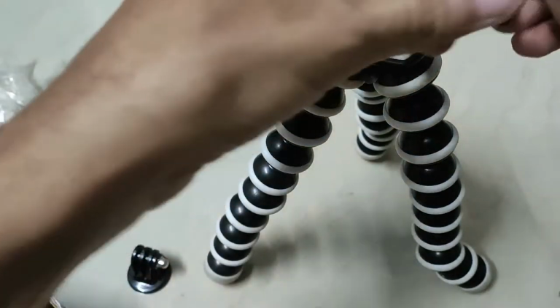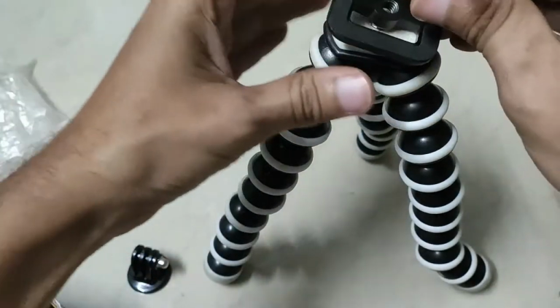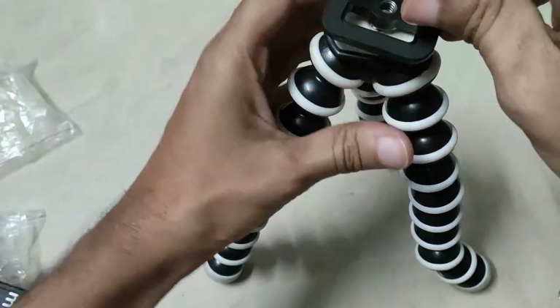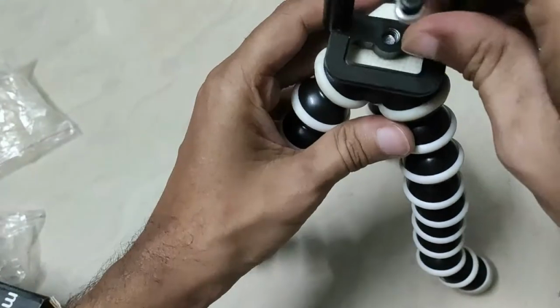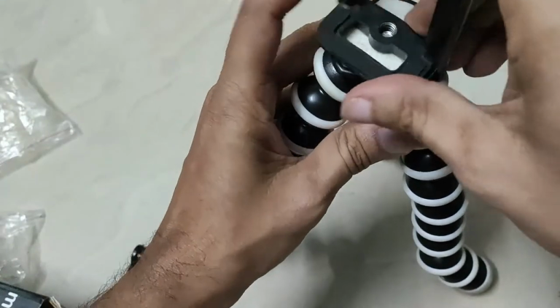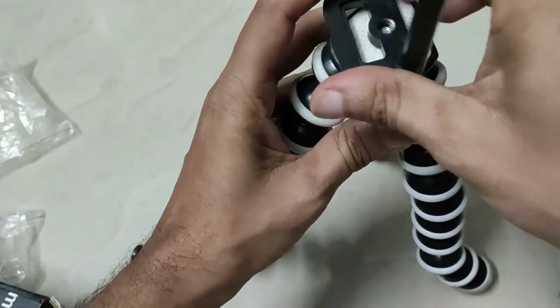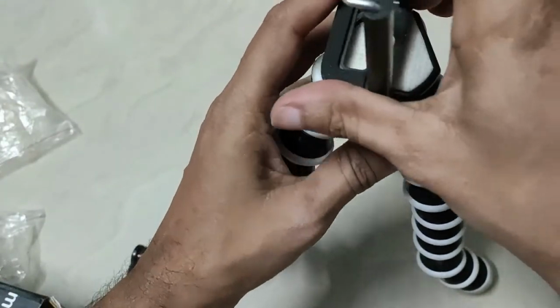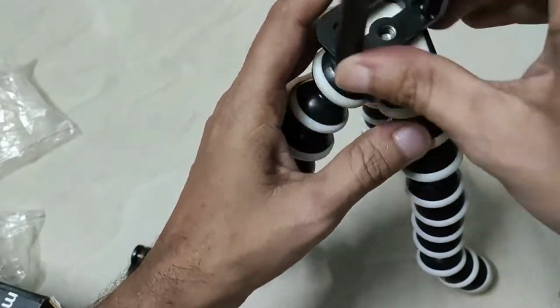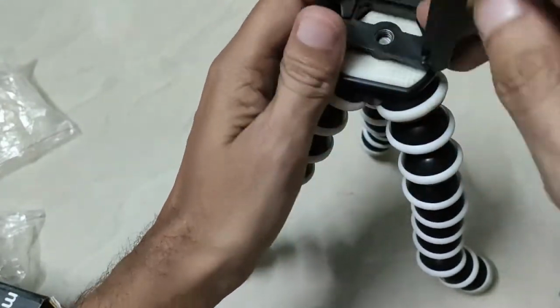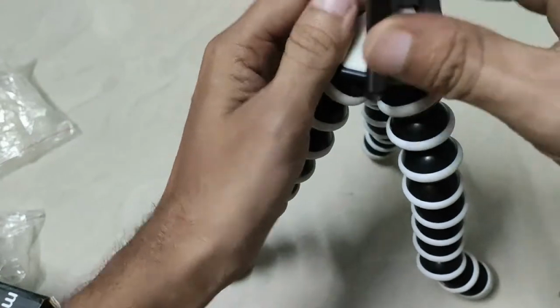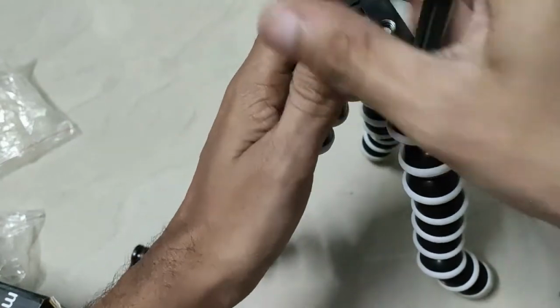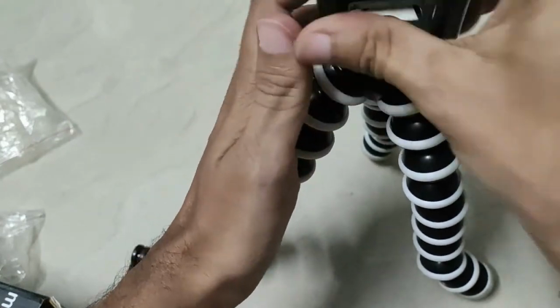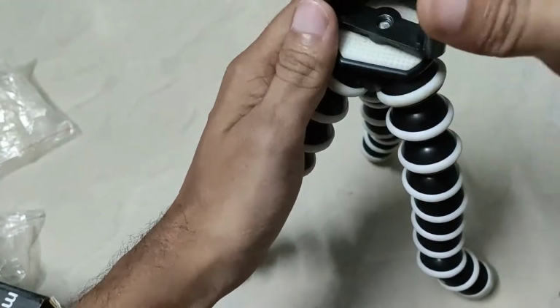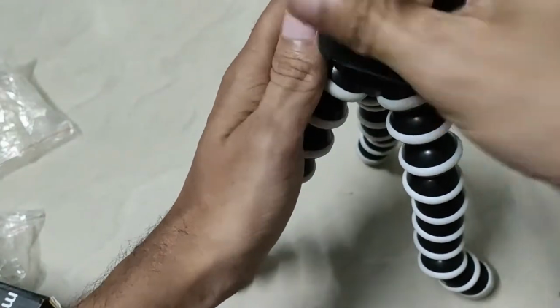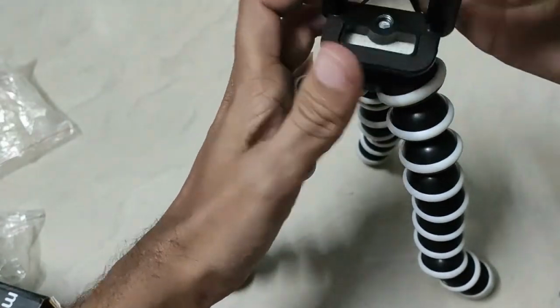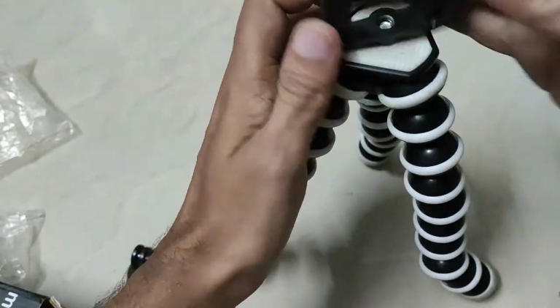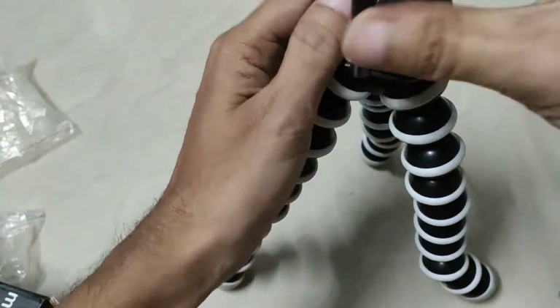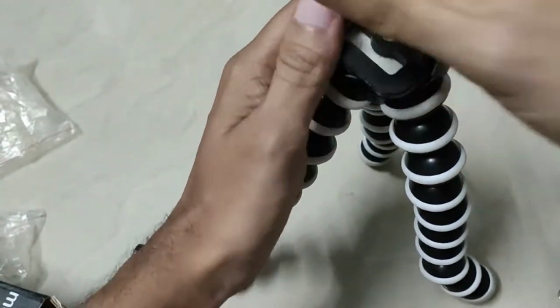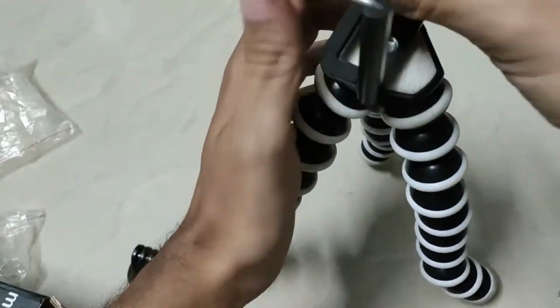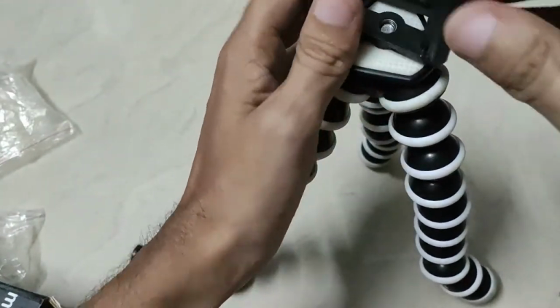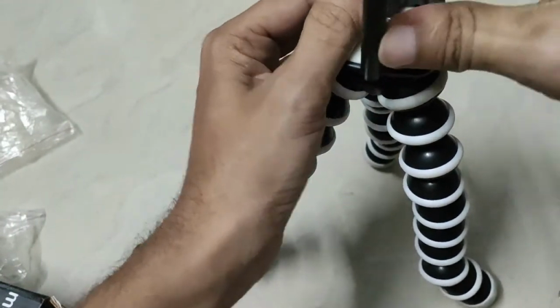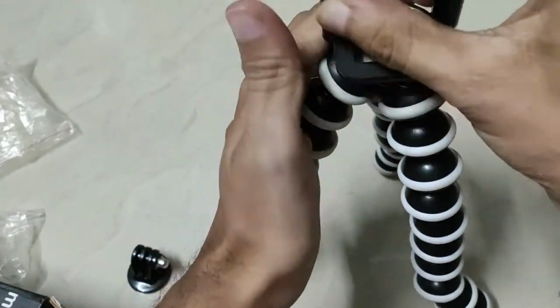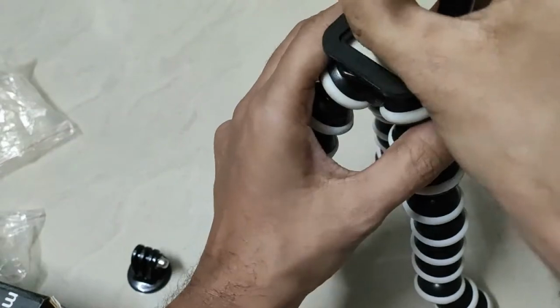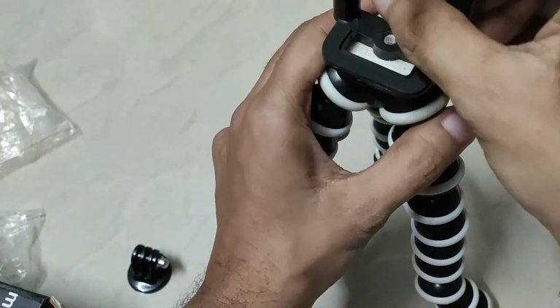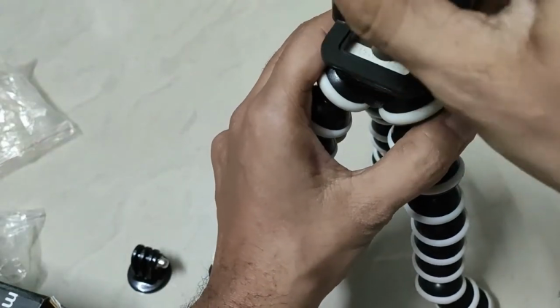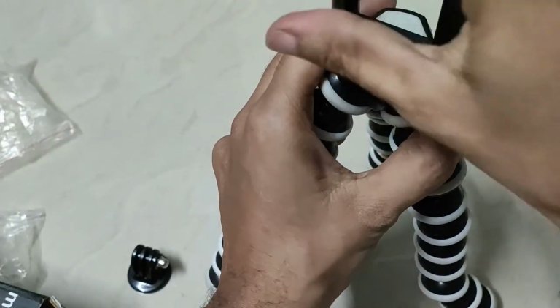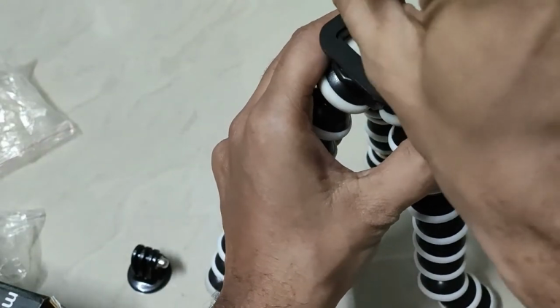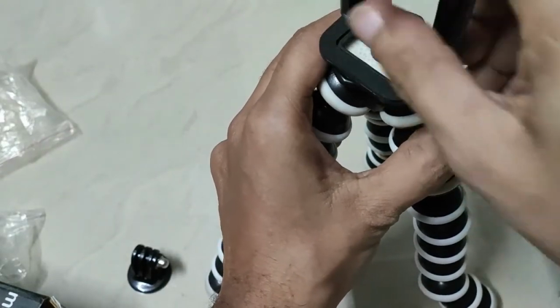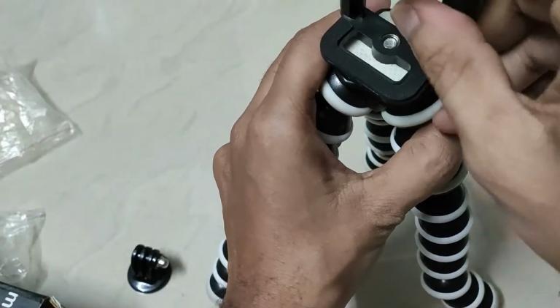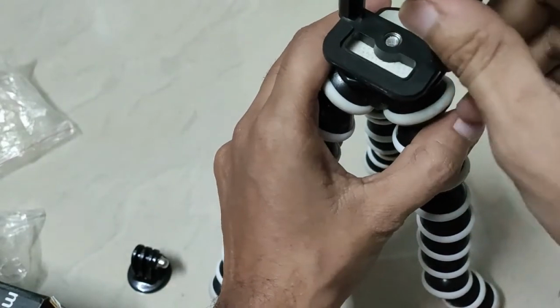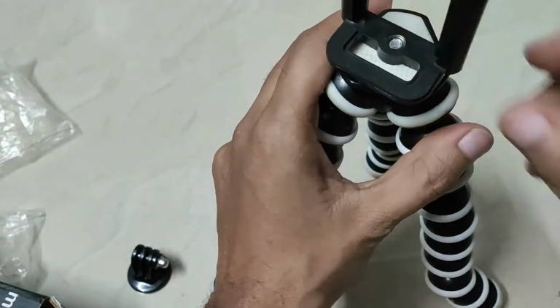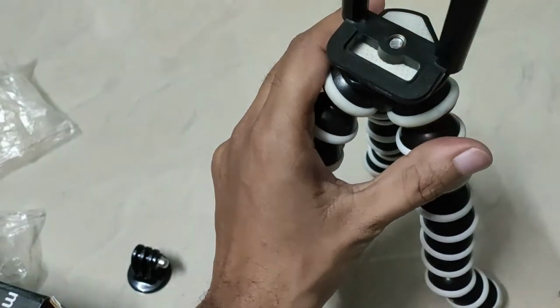This screw. This is the mount head. This boot. This is a mount head. This is a mobile holder.